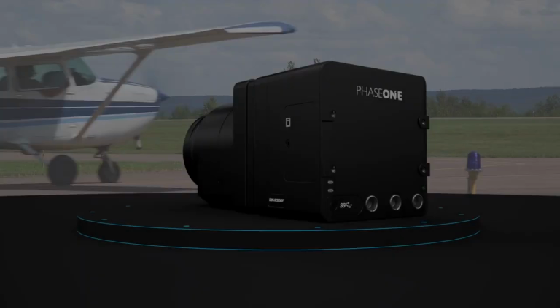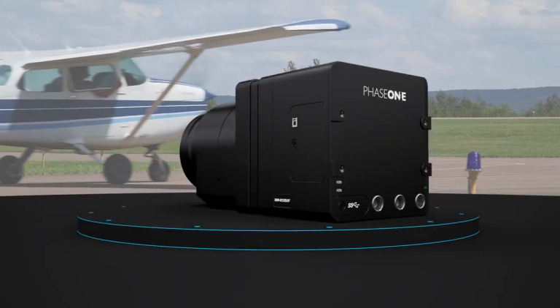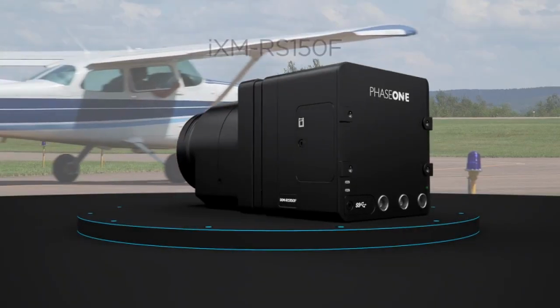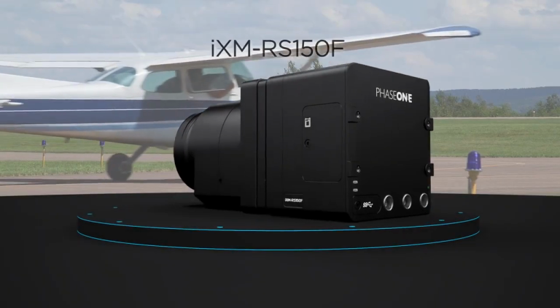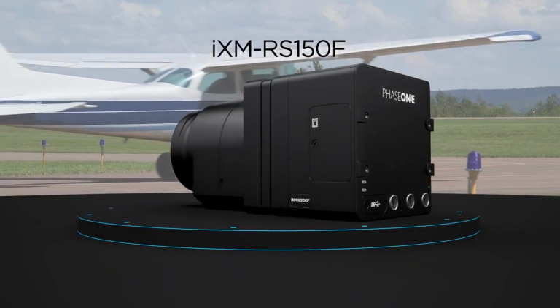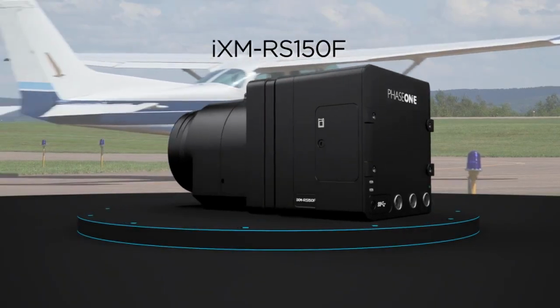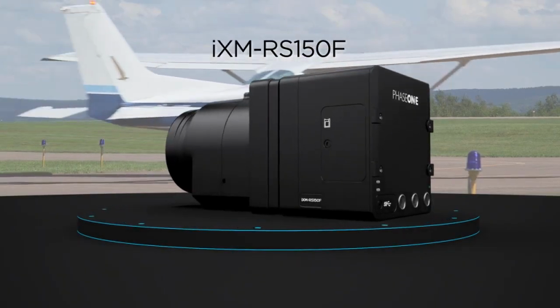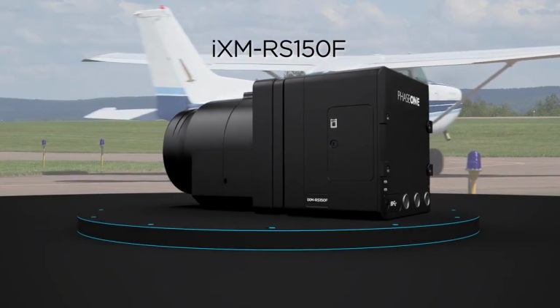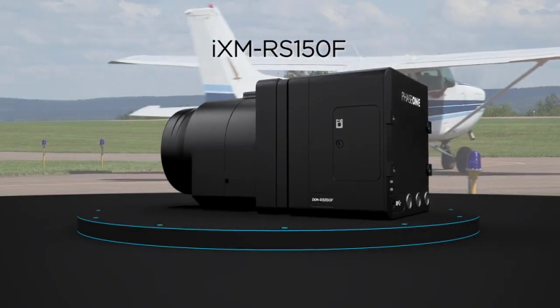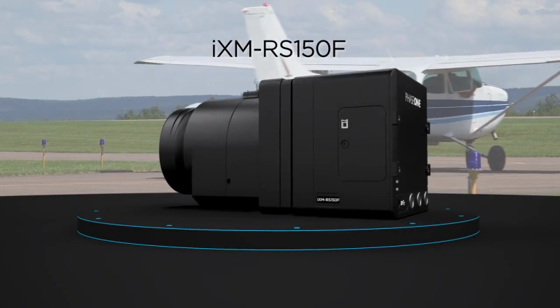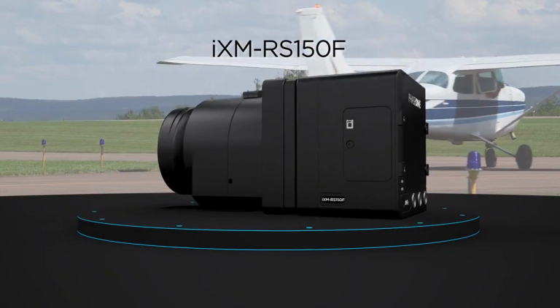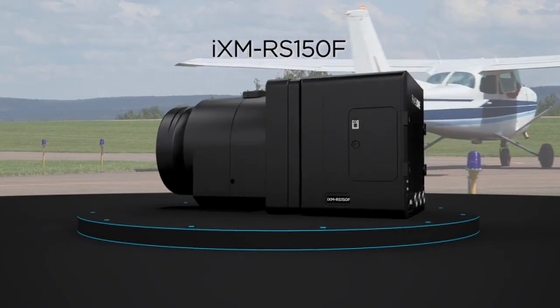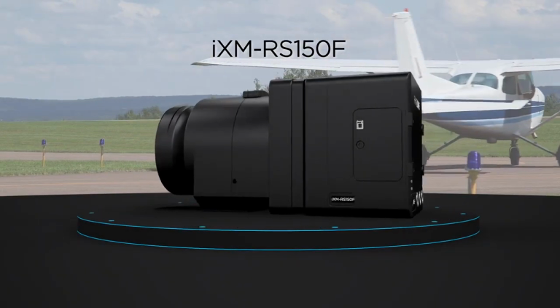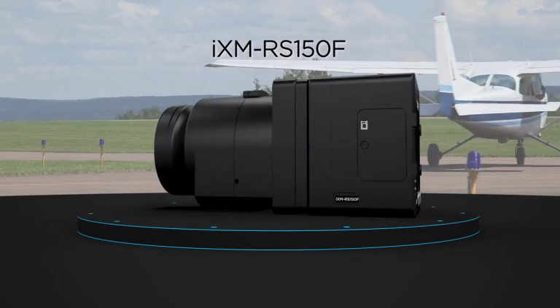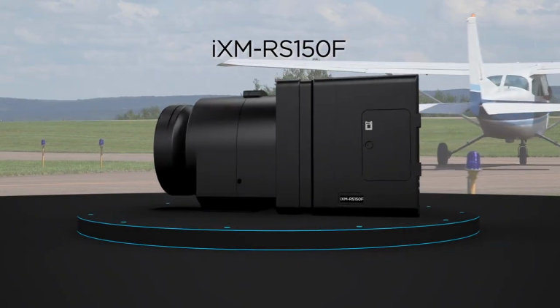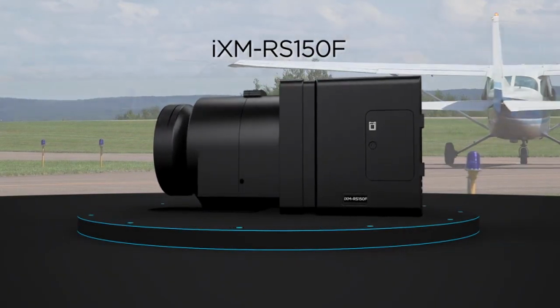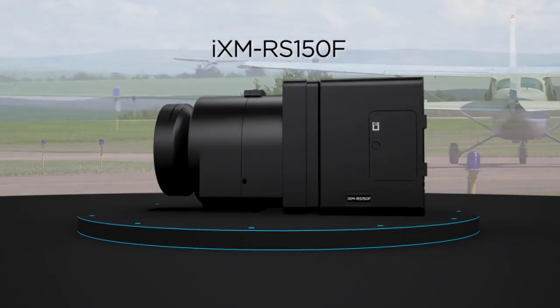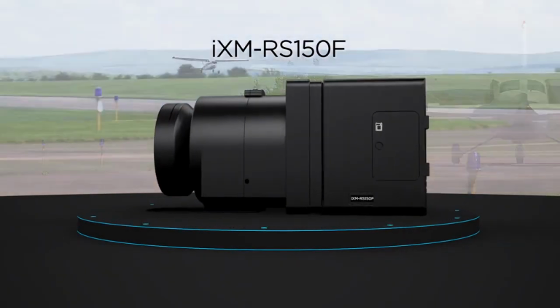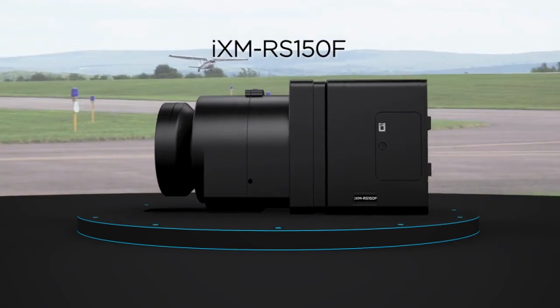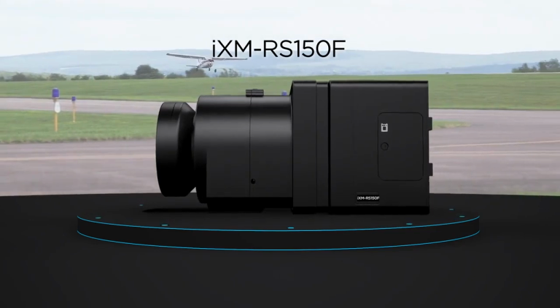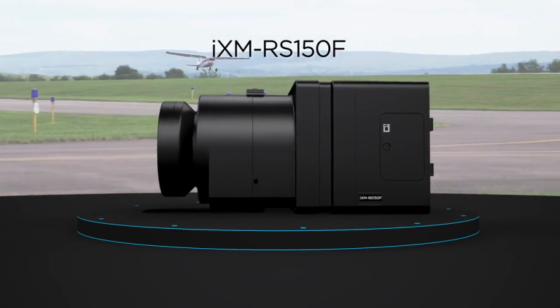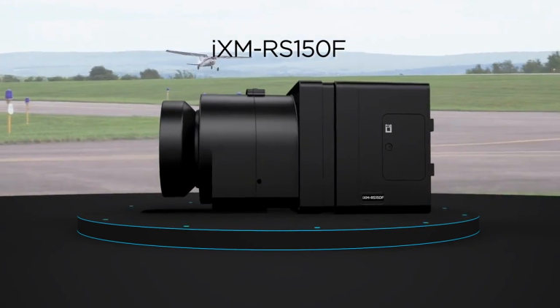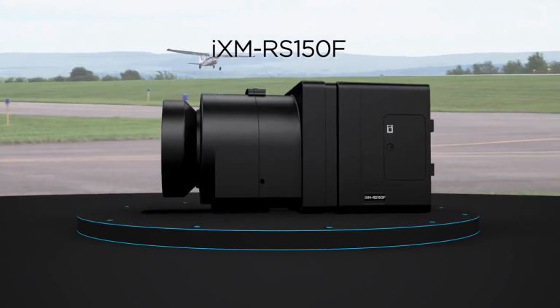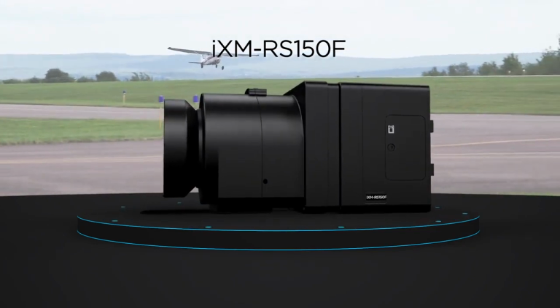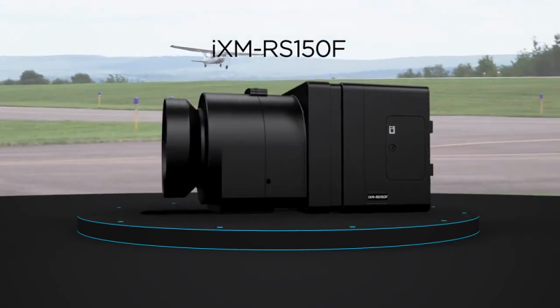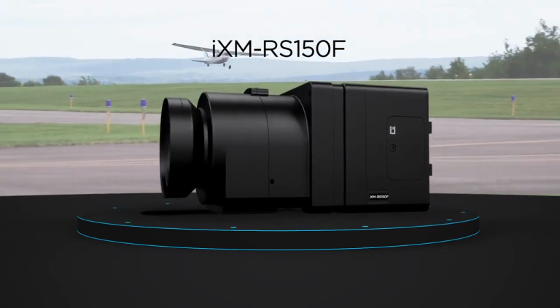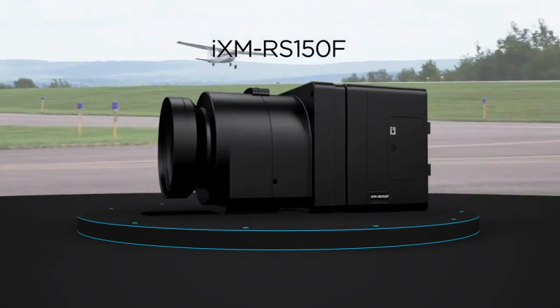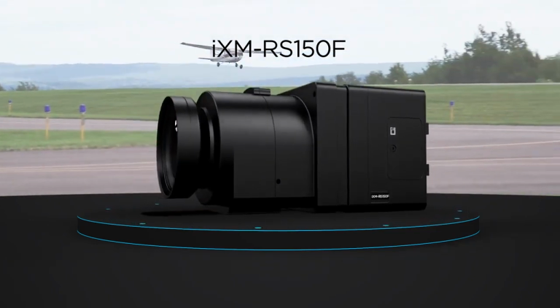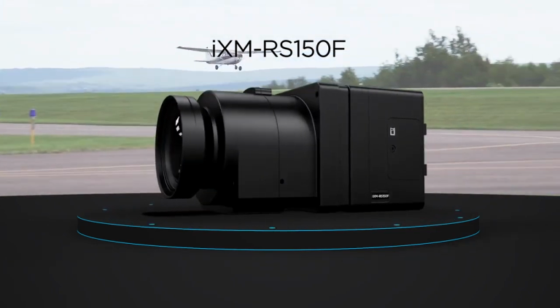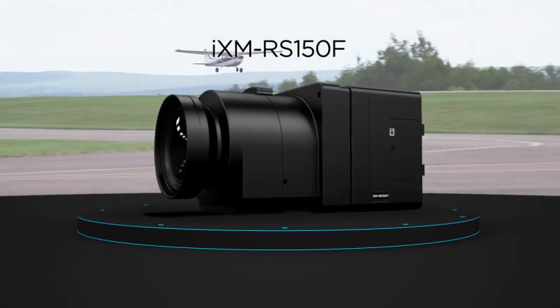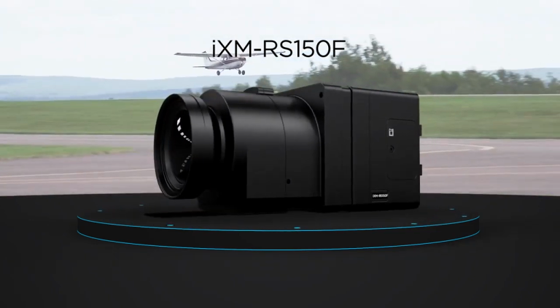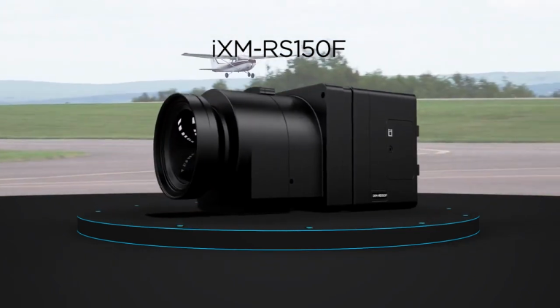The iXM RS150F is Phase 1's new, highly productive 150-megapixel aerial survey camera.